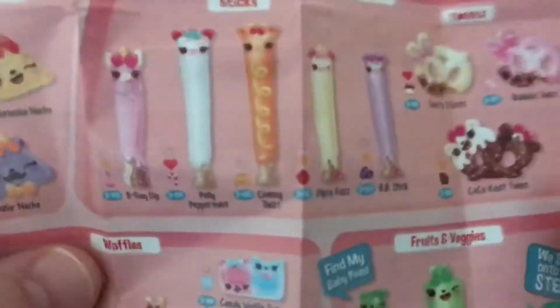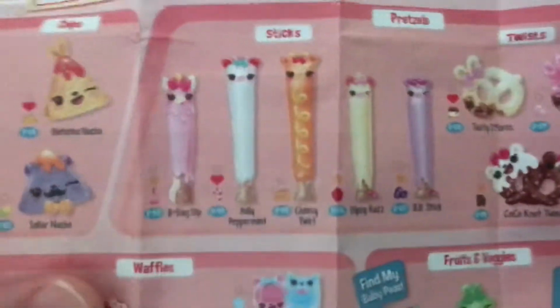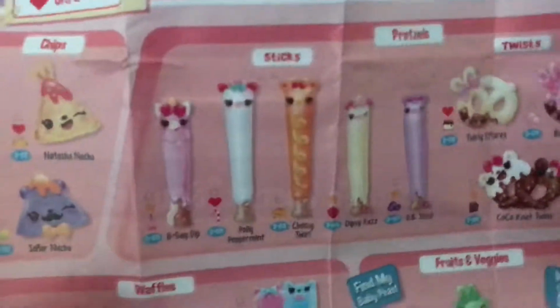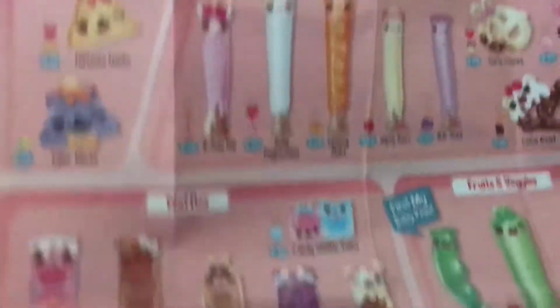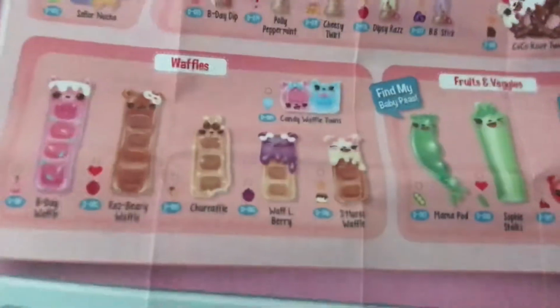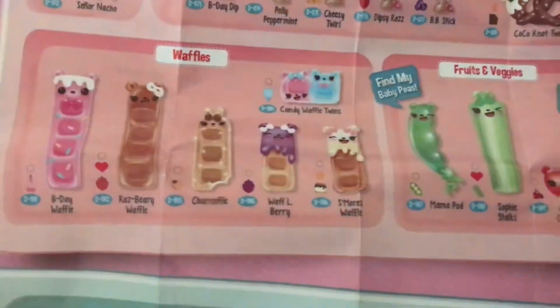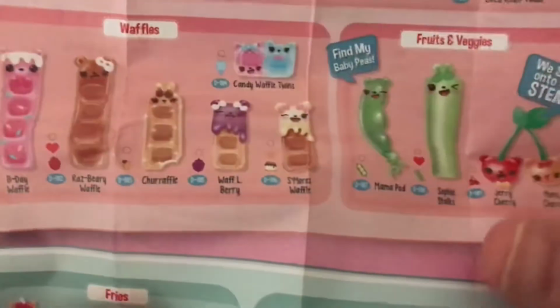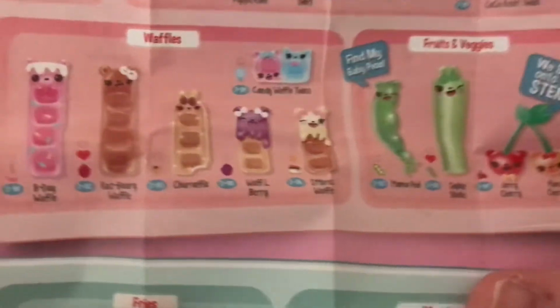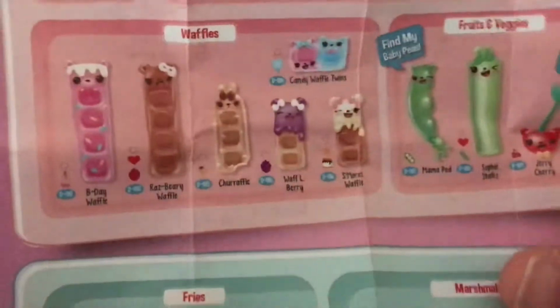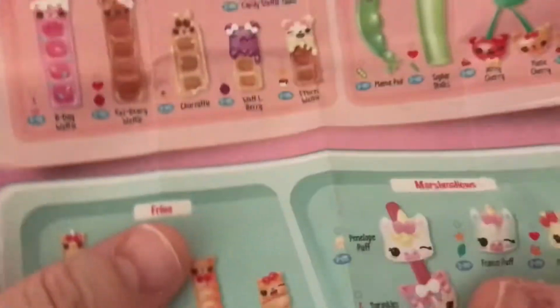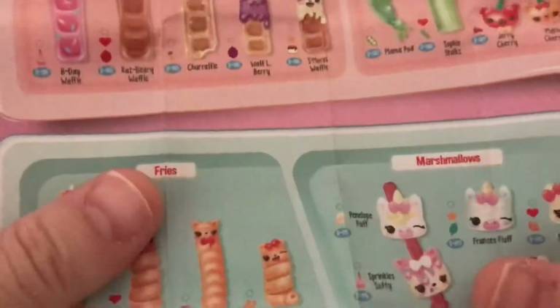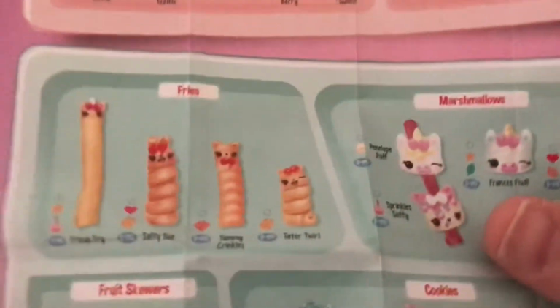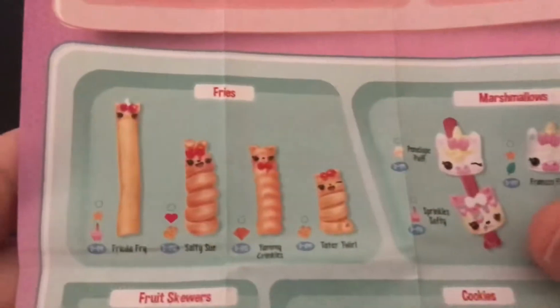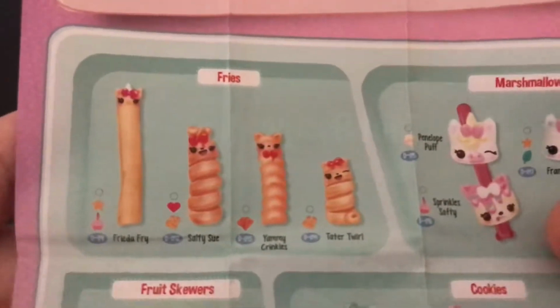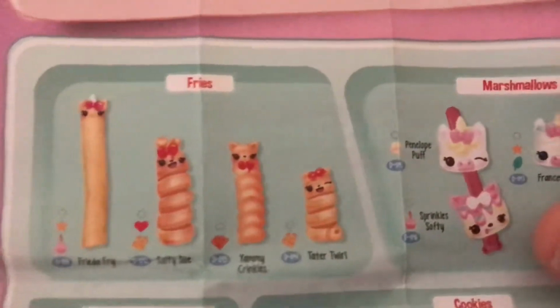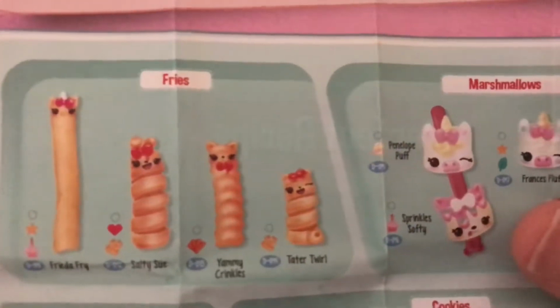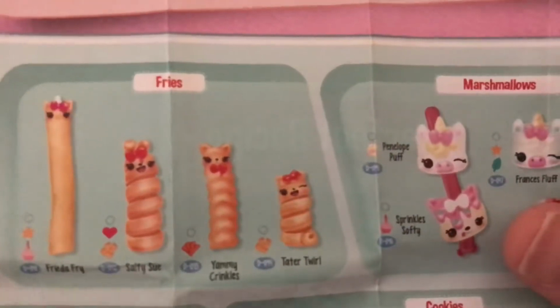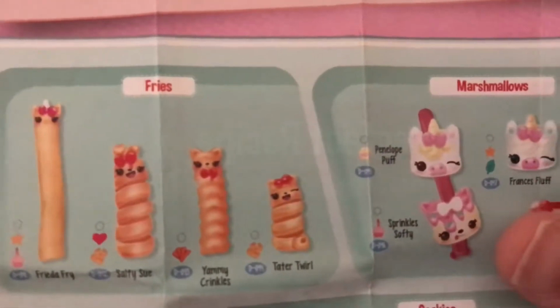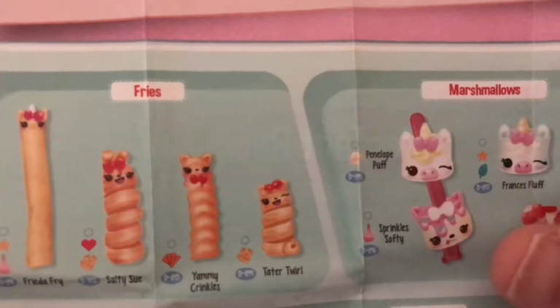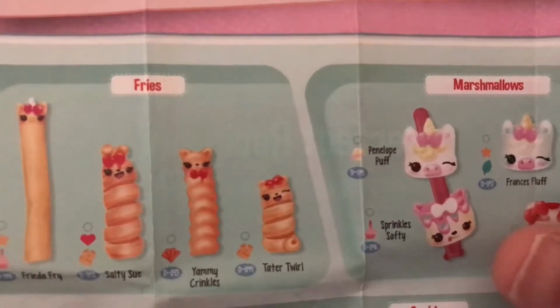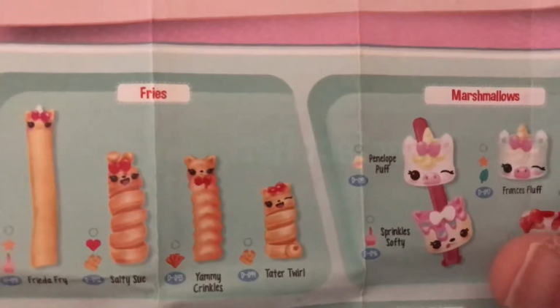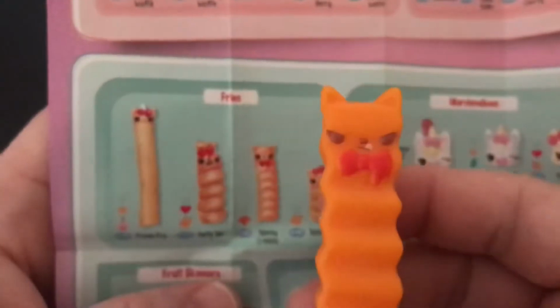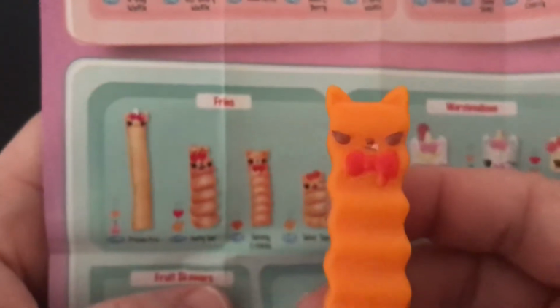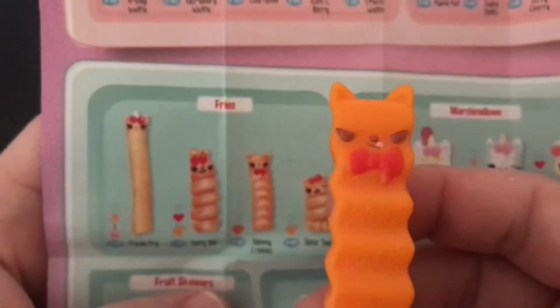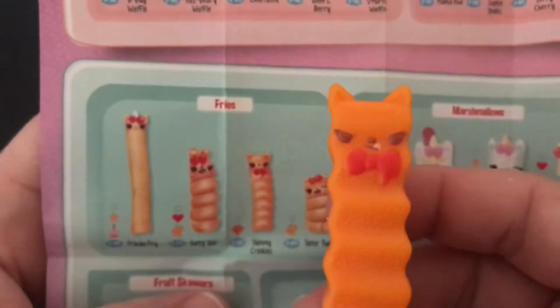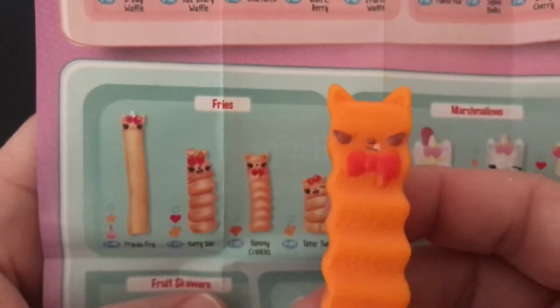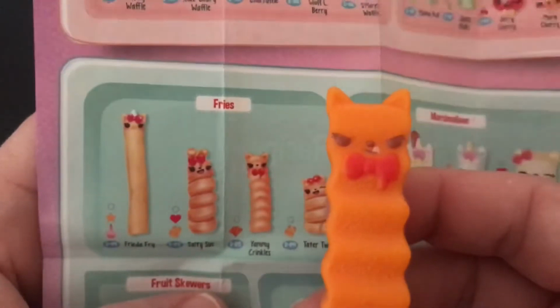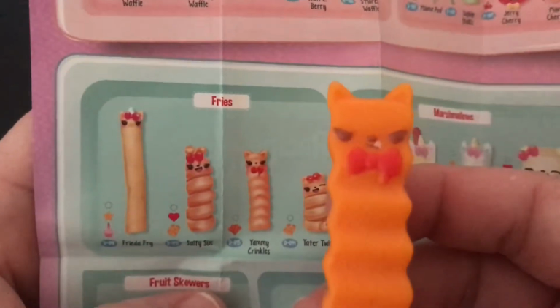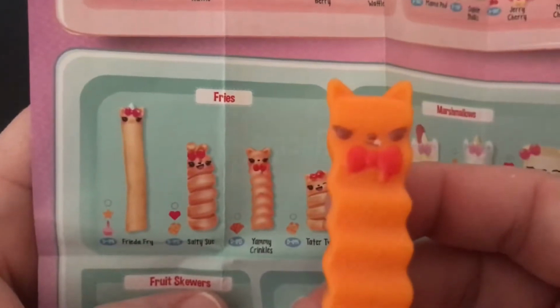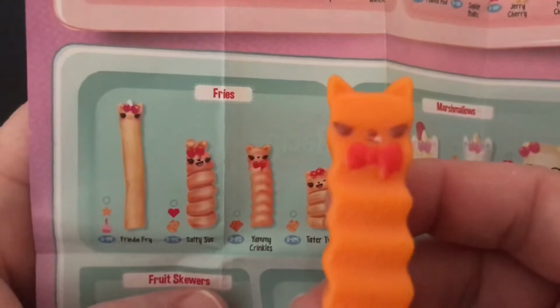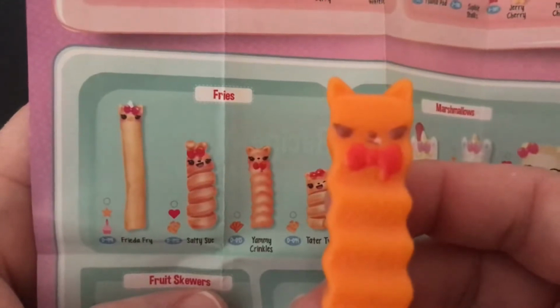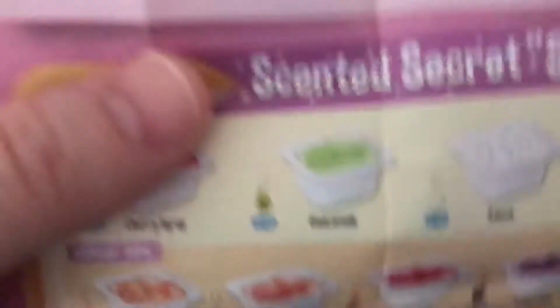Moving on to our next dipper. It's in the fries group, of course. Yummy crinkles. We'll do a side by side on this one too. Look how cute it is. Oh, I love the little bow tie.